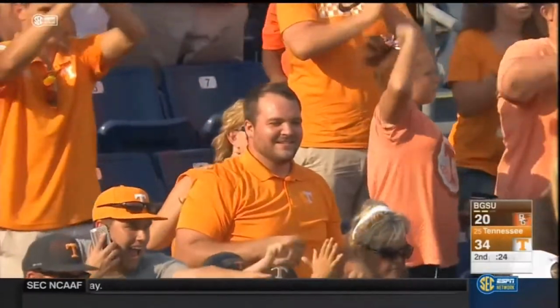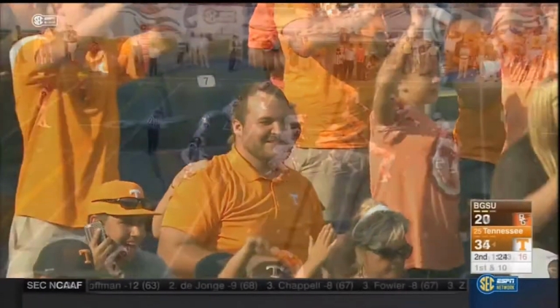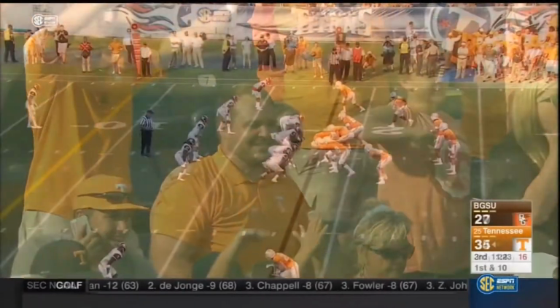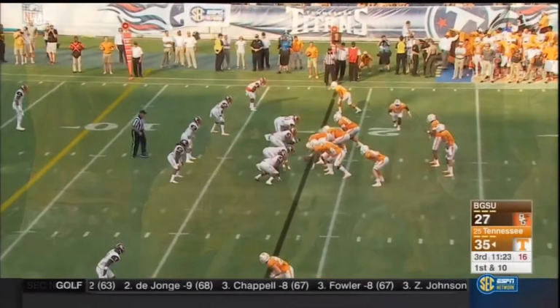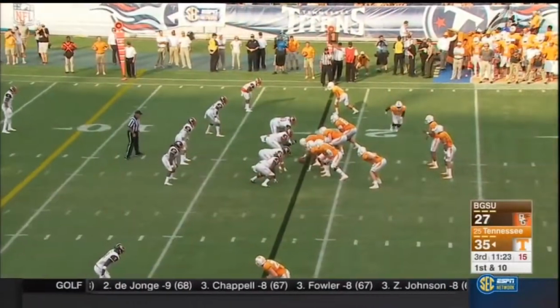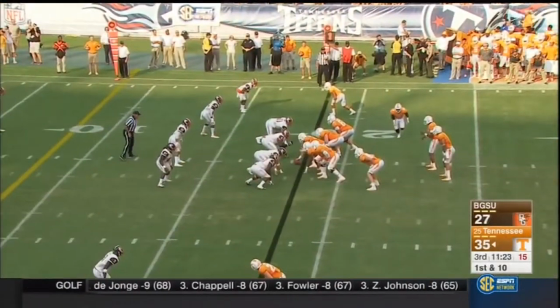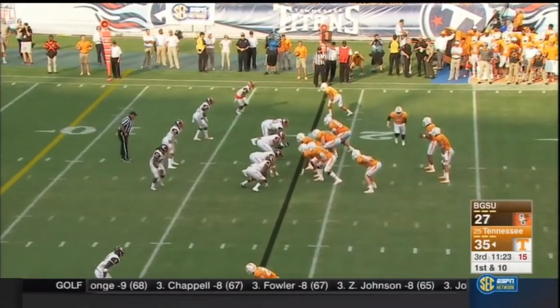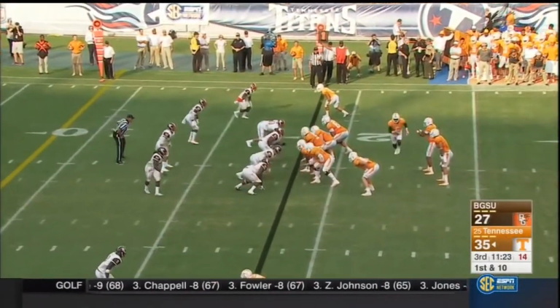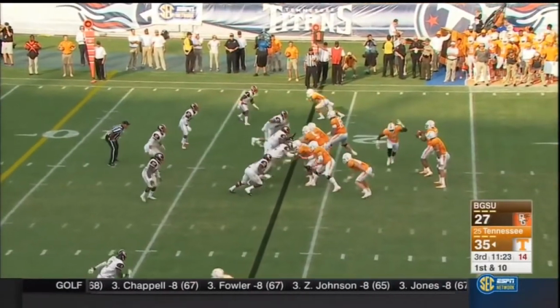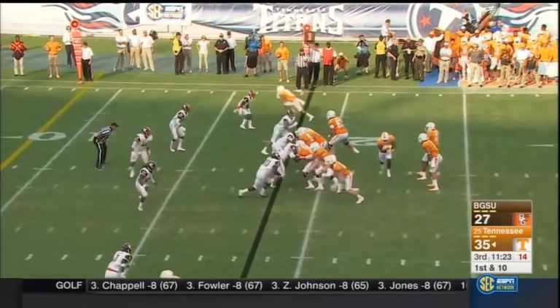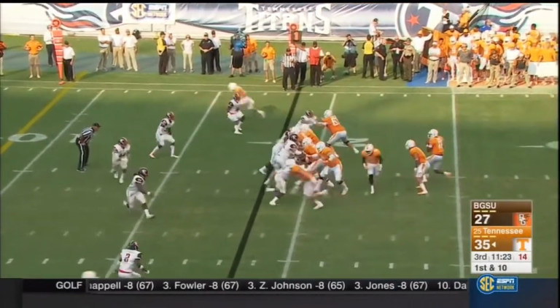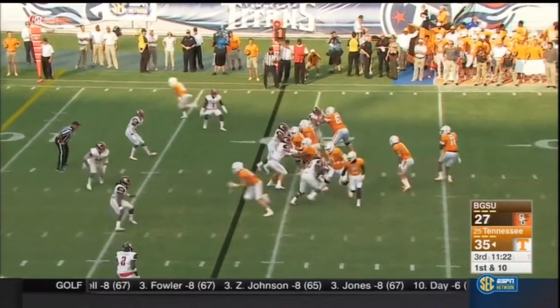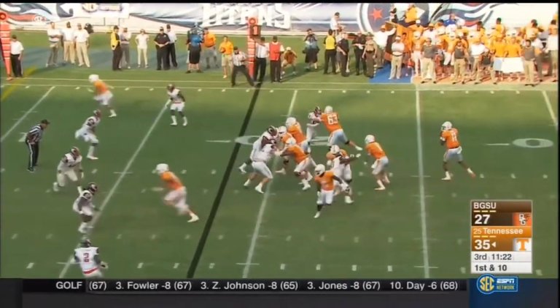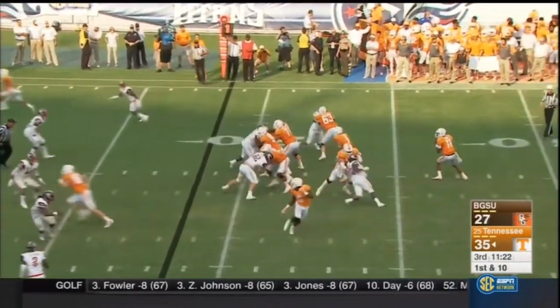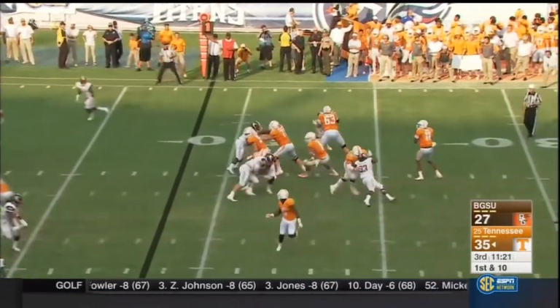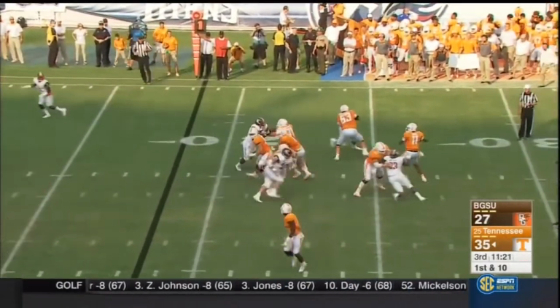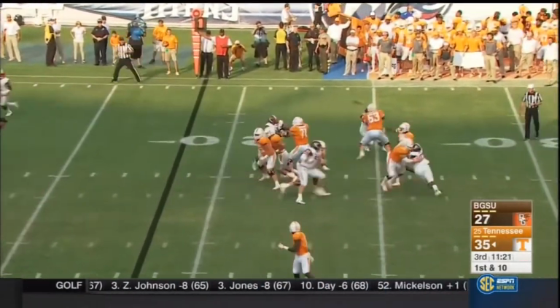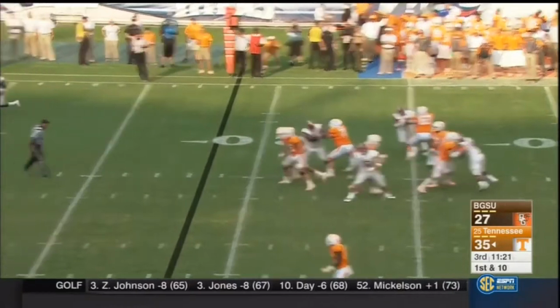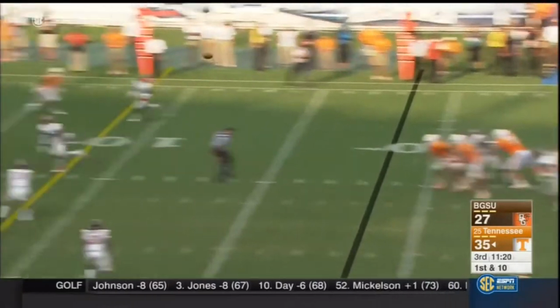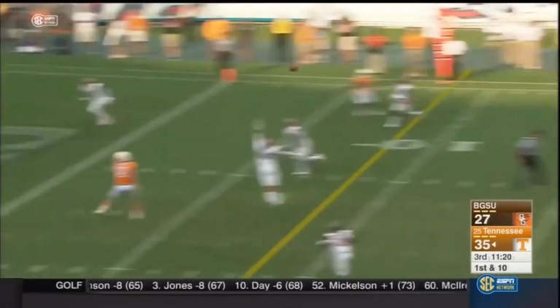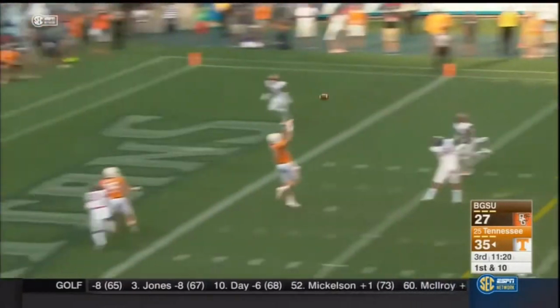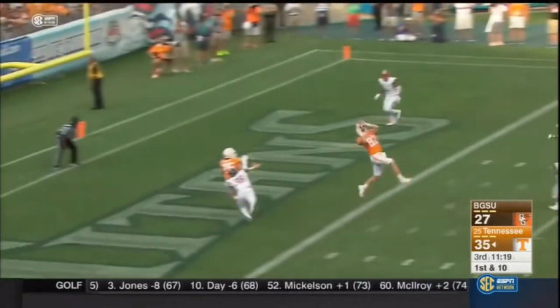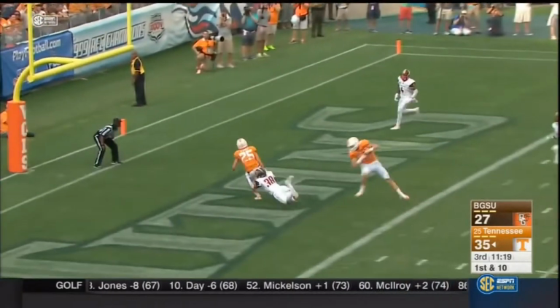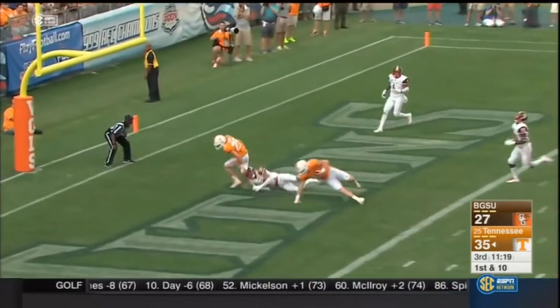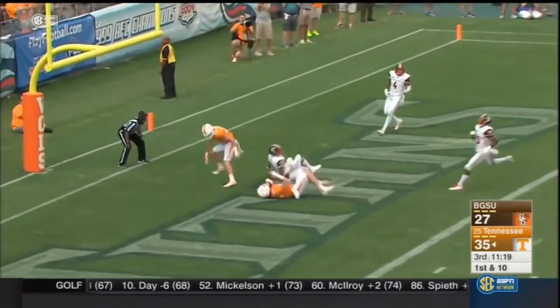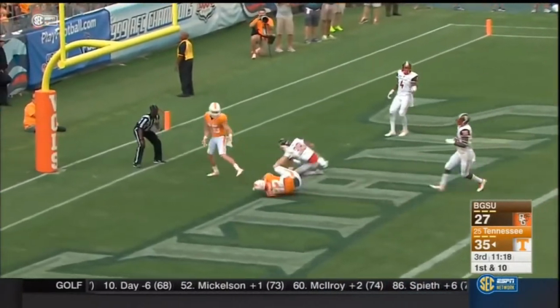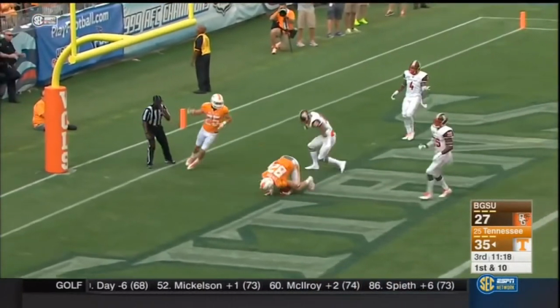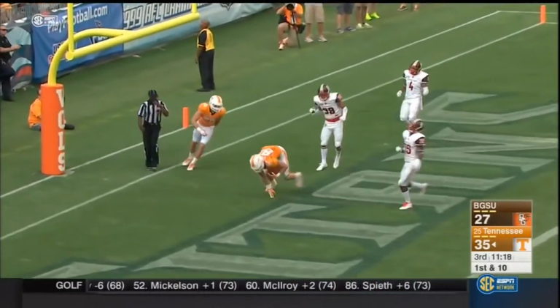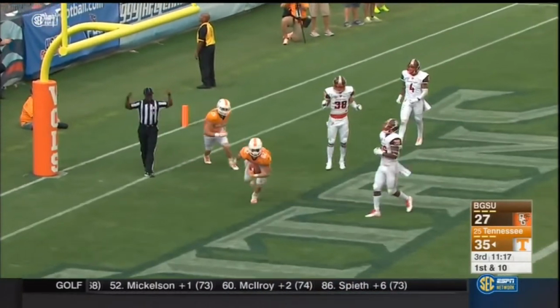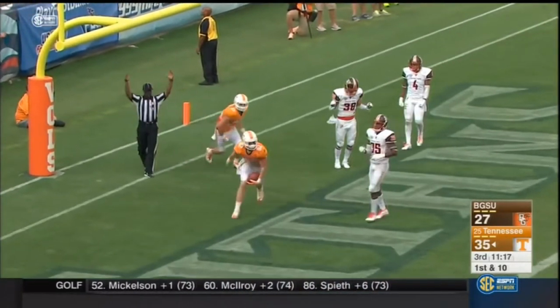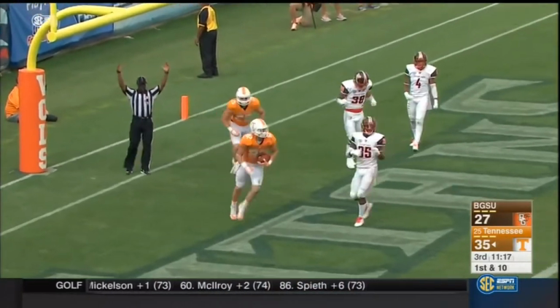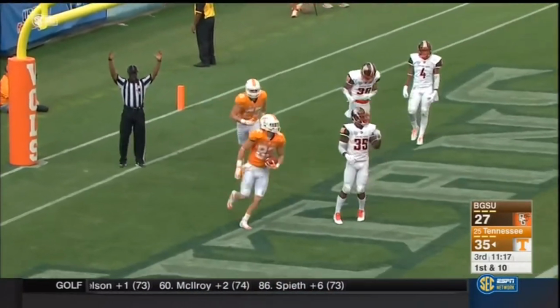There's the eighth flag against Bowling Green — 83 yards. Fourth time Tennessee starts possession inside of 30, to the end zone. Leaping grab, Ethan Wolfe.